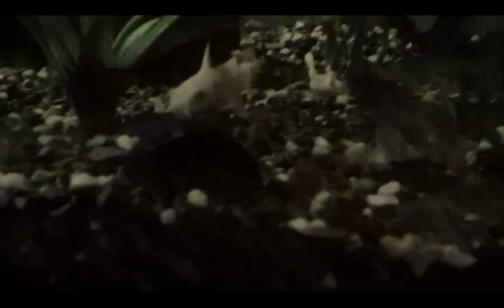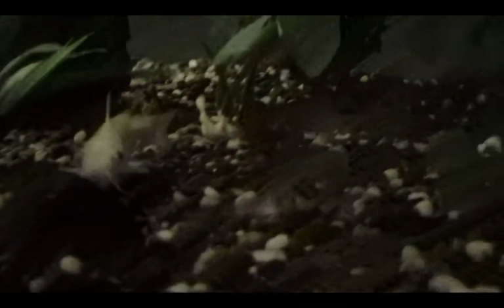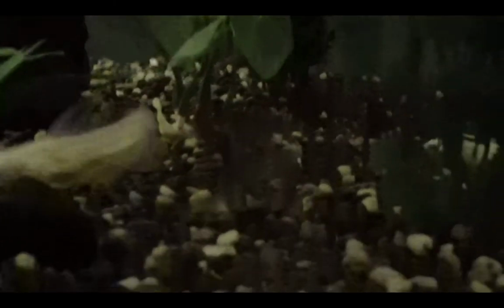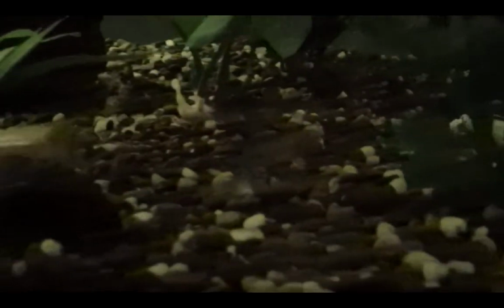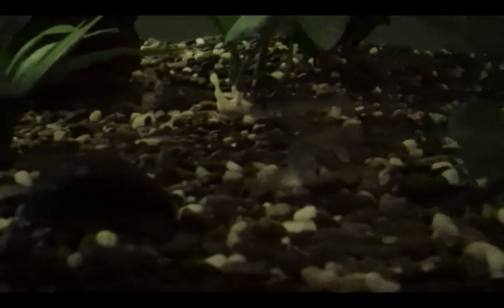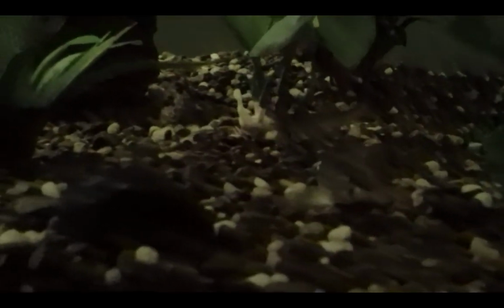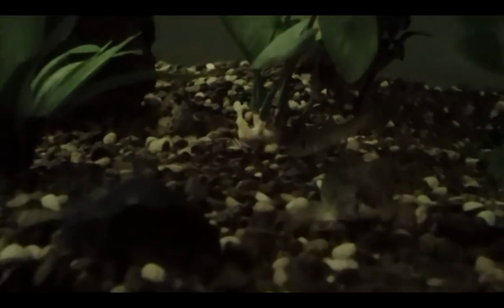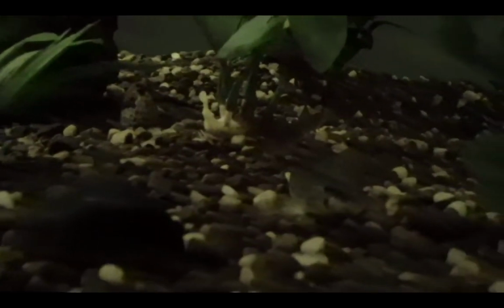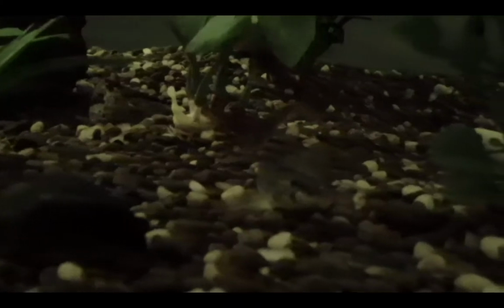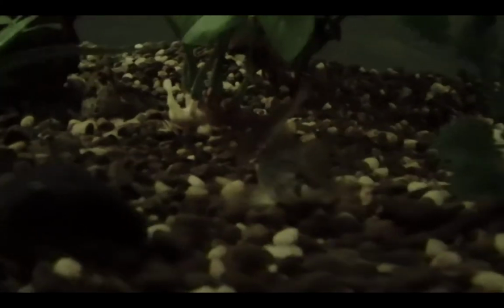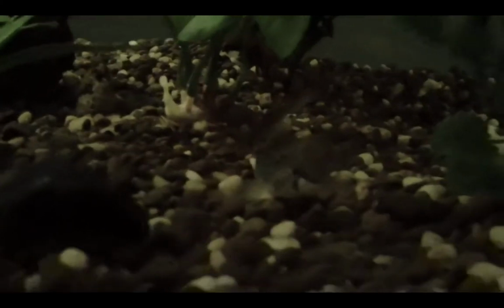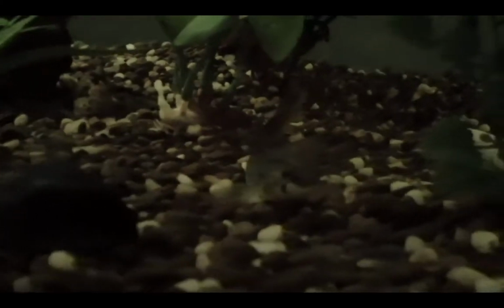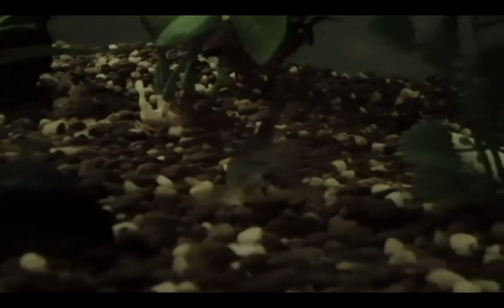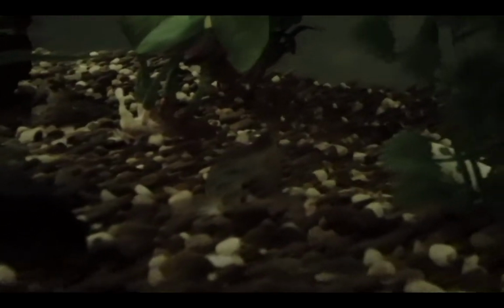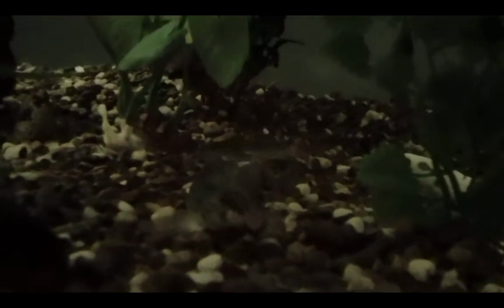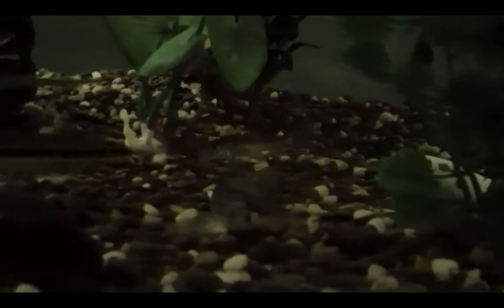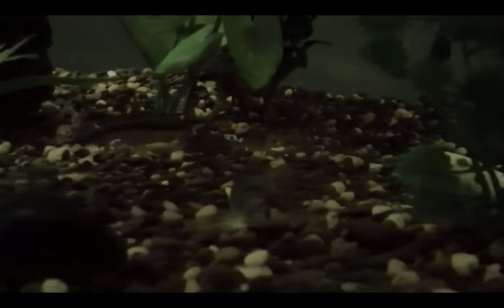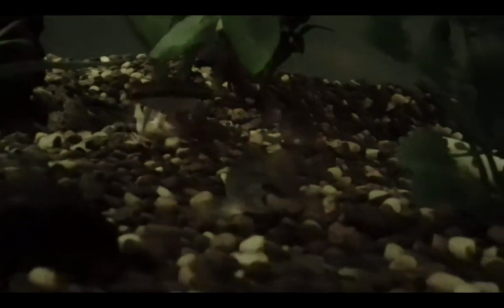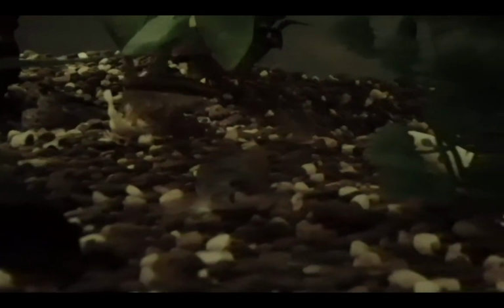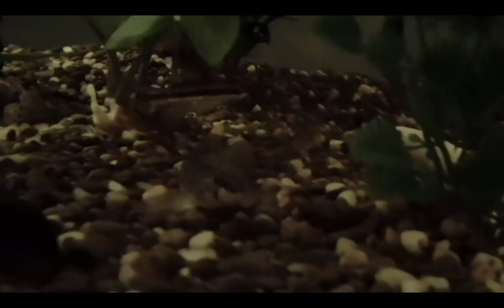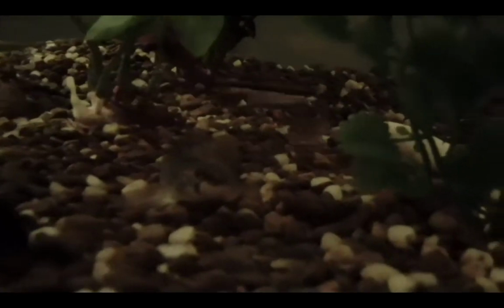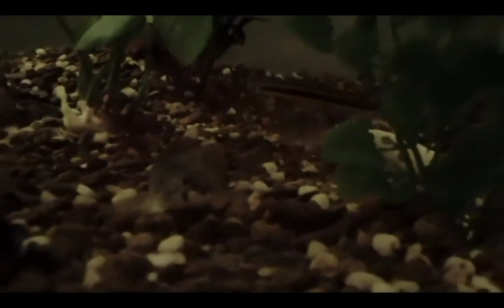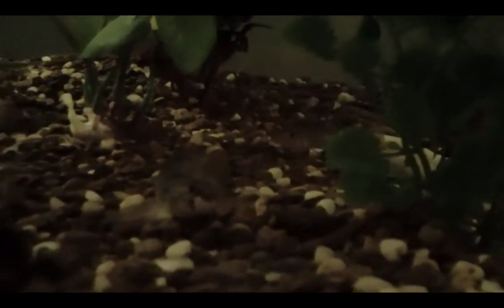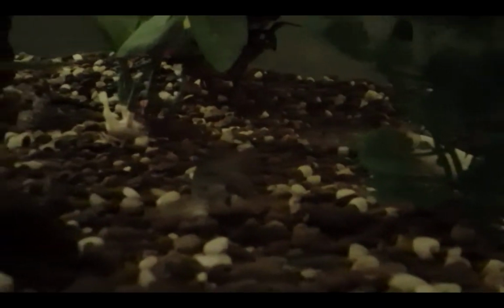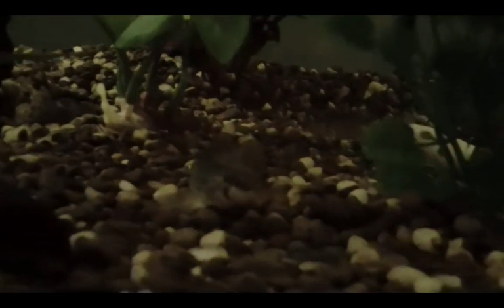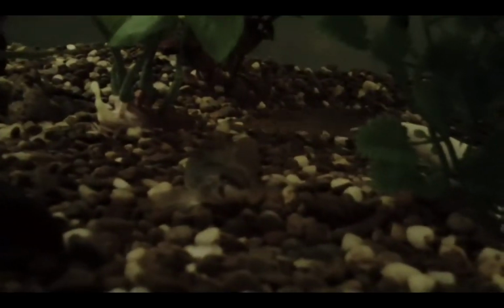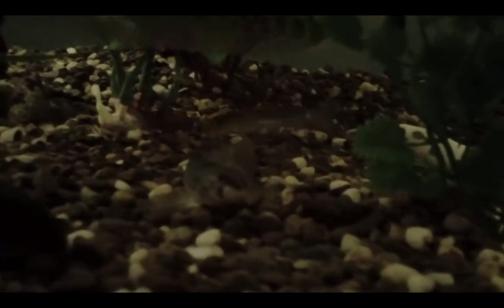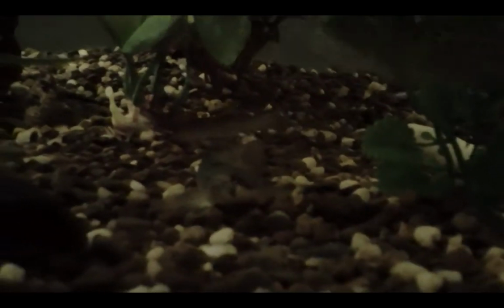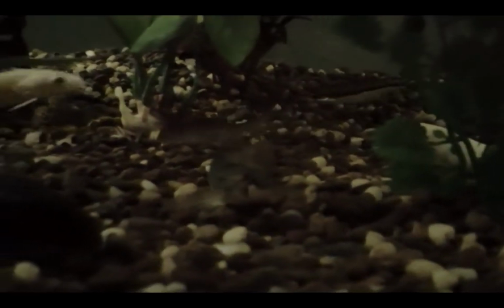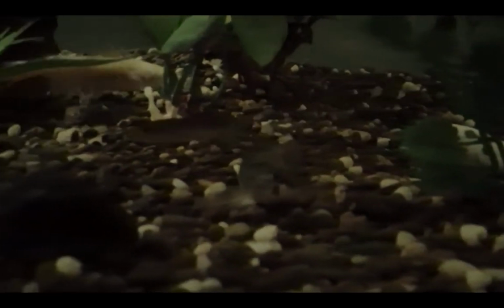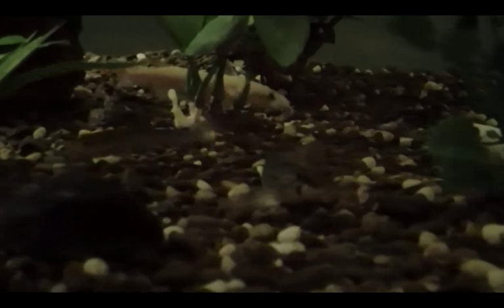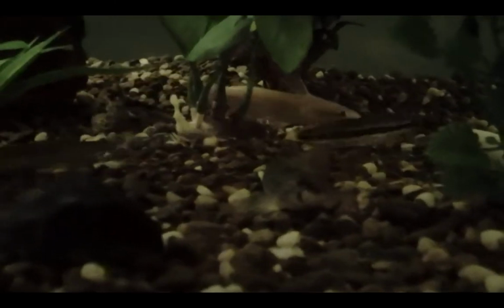Here's my sucker — my white sucker. He'll basically clean the tank up for you, believe it or not. This little guy can cover so much ground, and he pretty much just eats everything. He's tiny — the tiniest fish in the tank, but he'll probably grow to the biggest out of all of them.